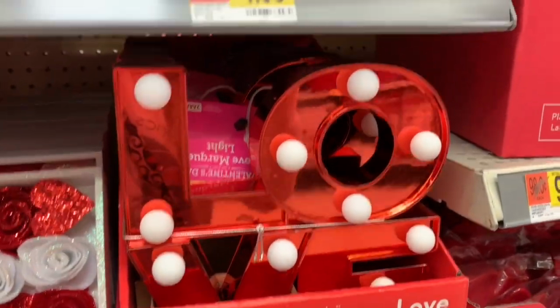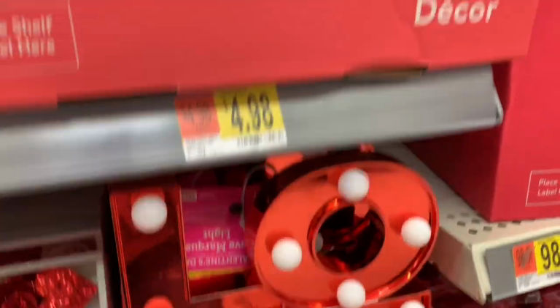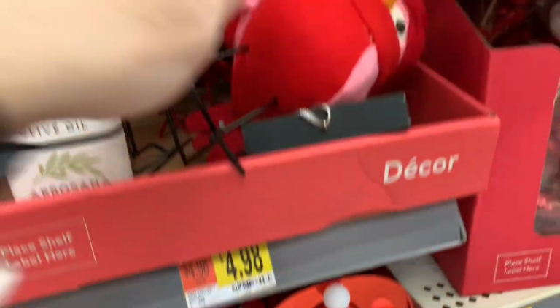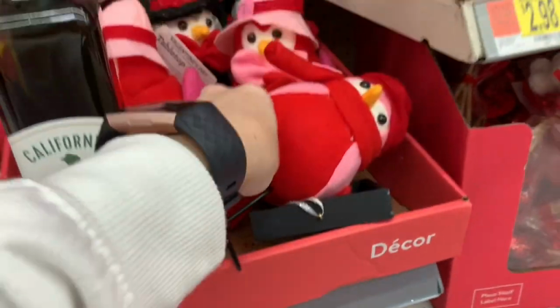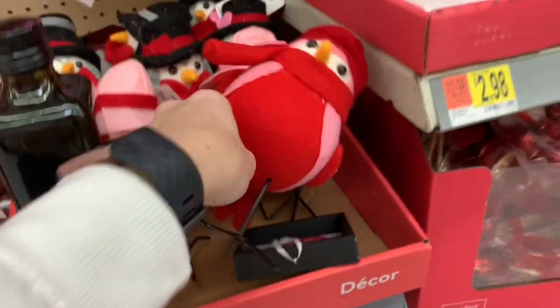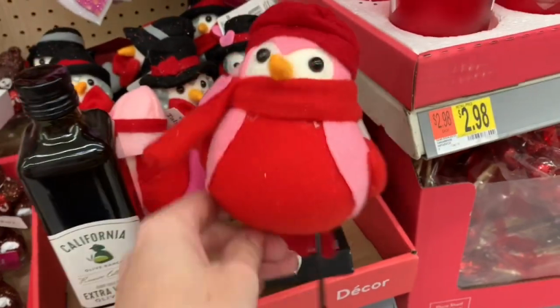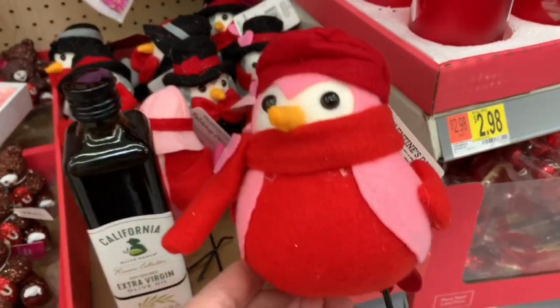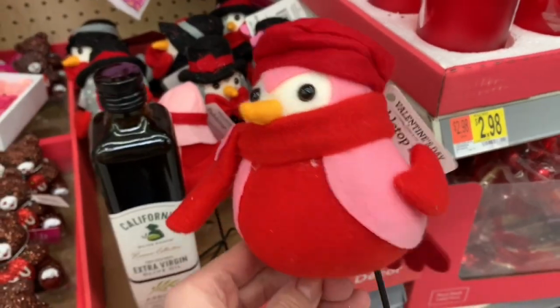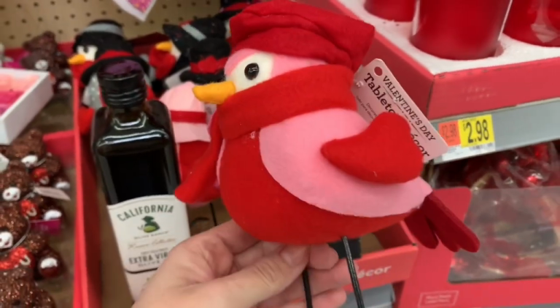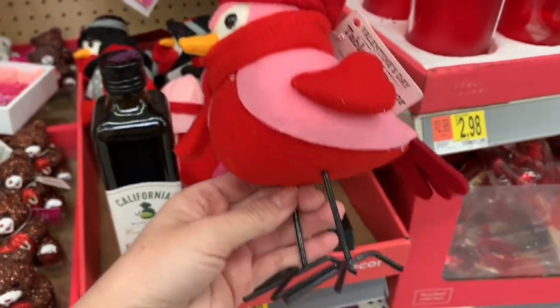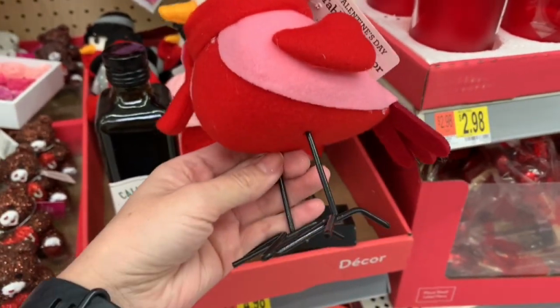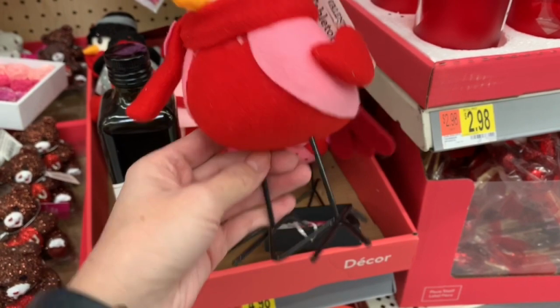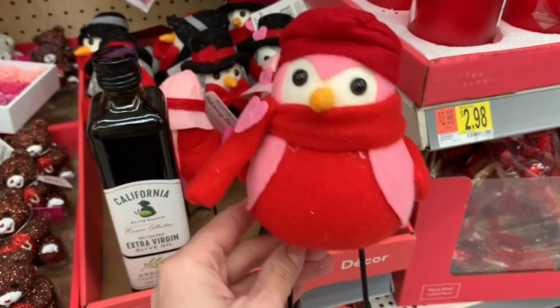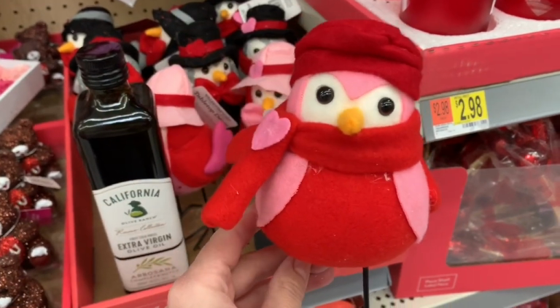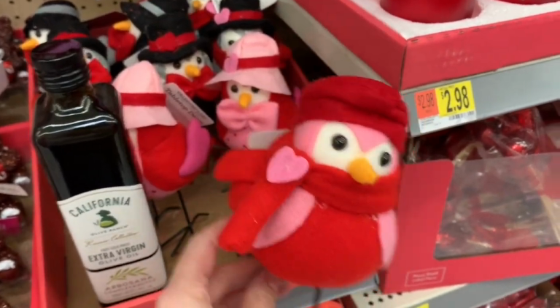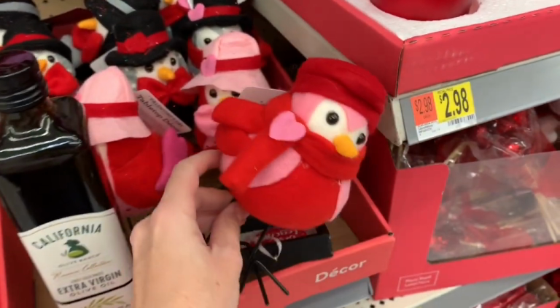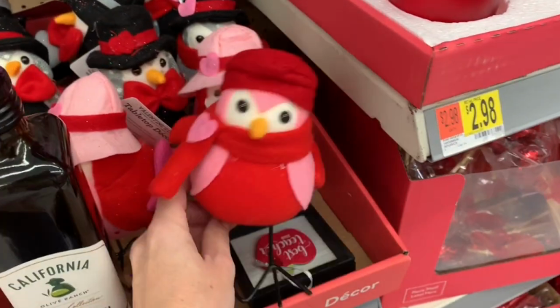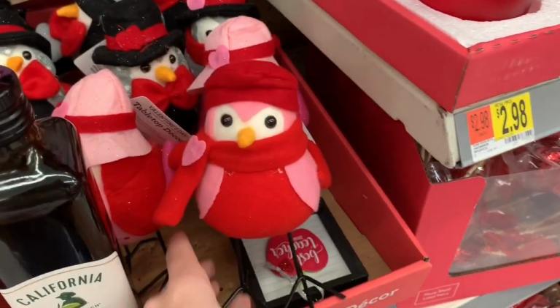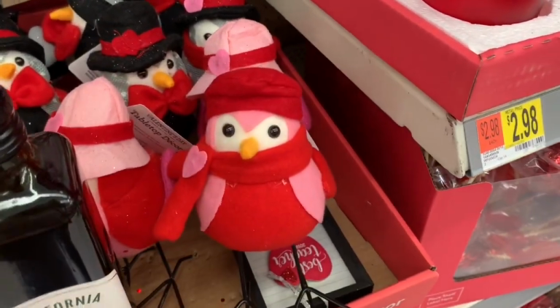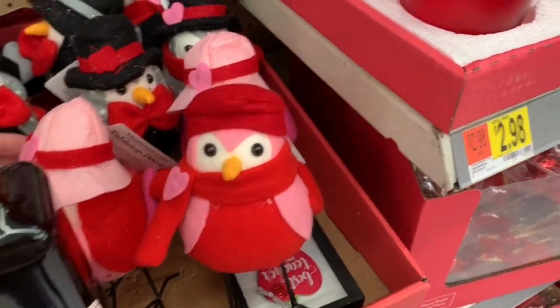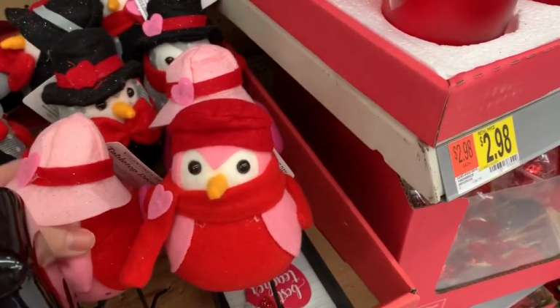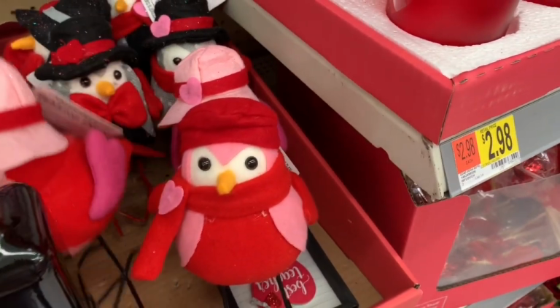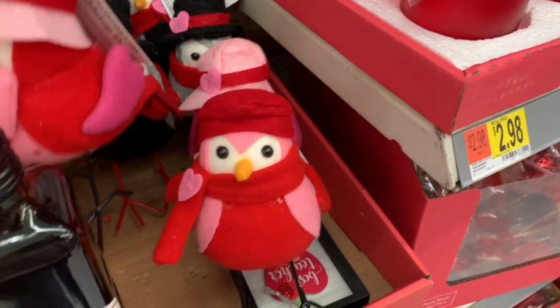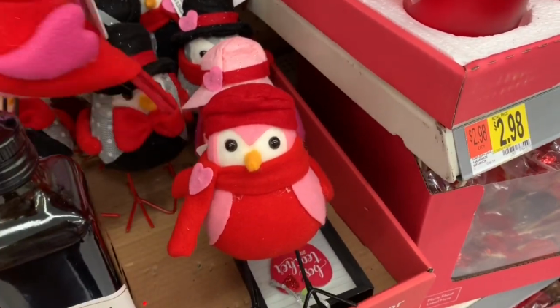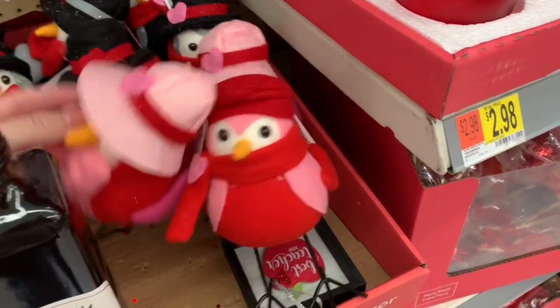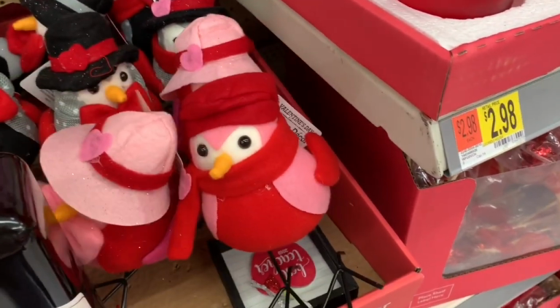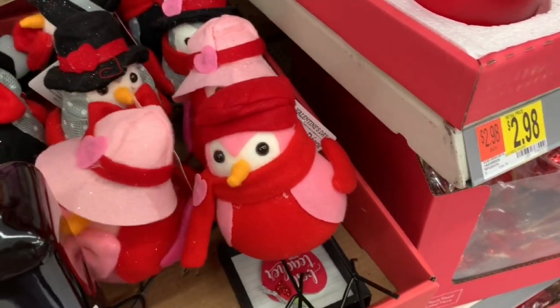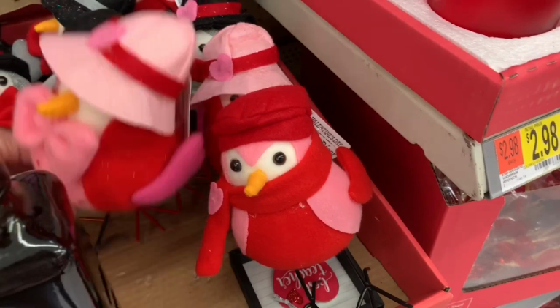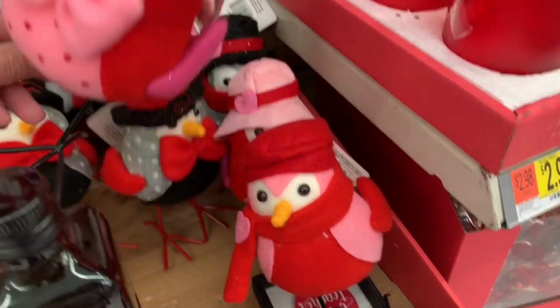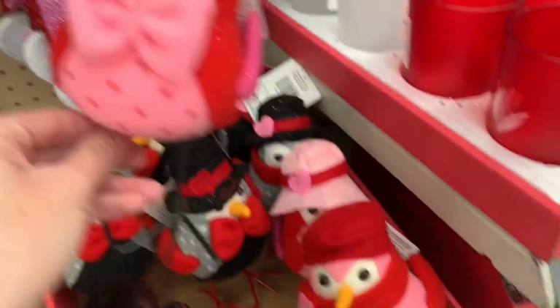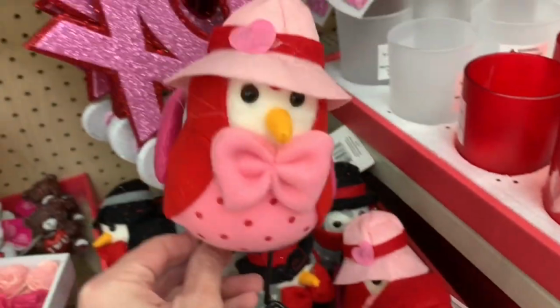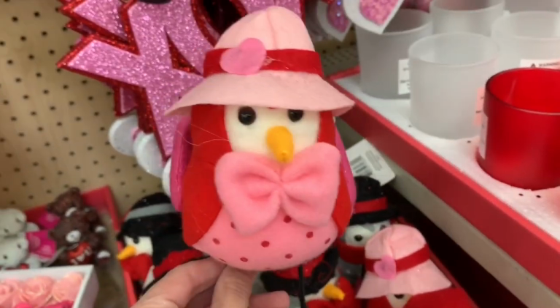There was a light-up sign - they had similar things during Christmas but these are Valentine's ones. I thought those were fun - you could put that in a tiered tray.